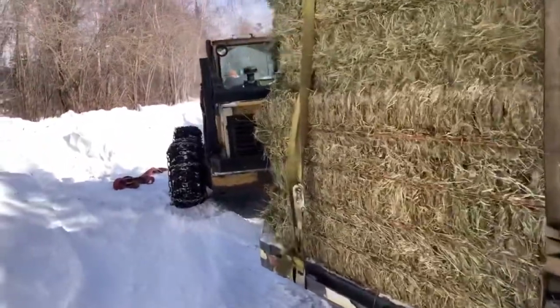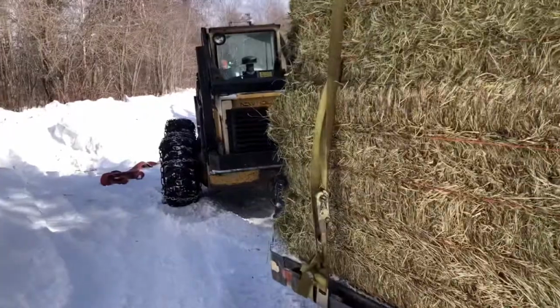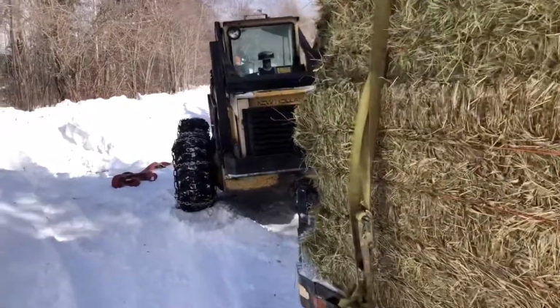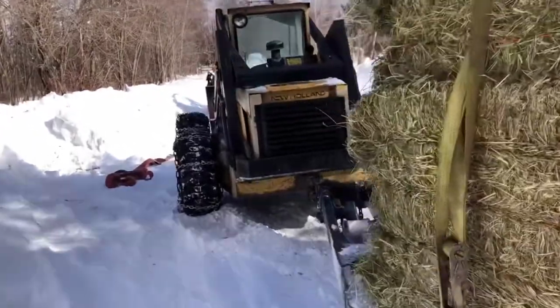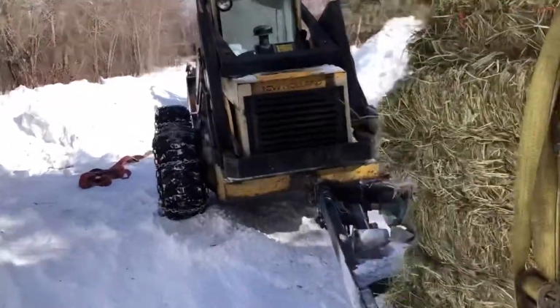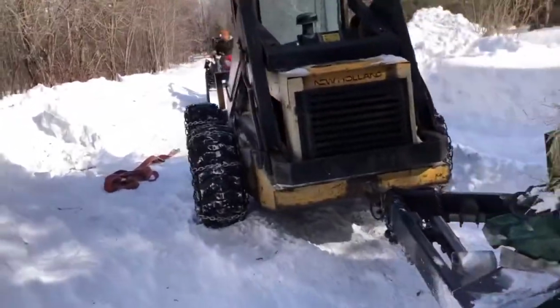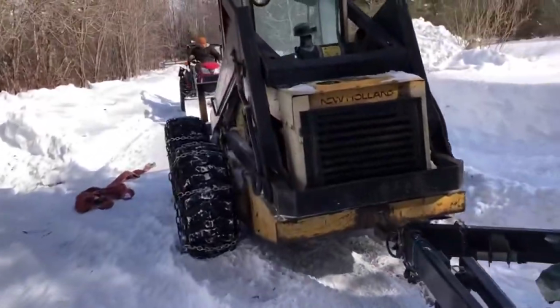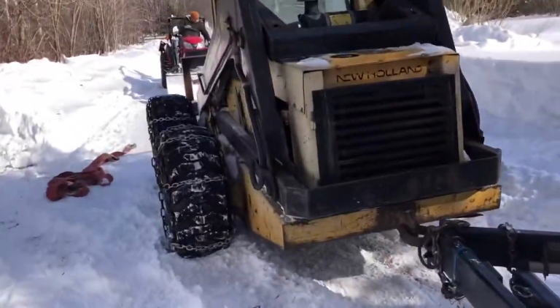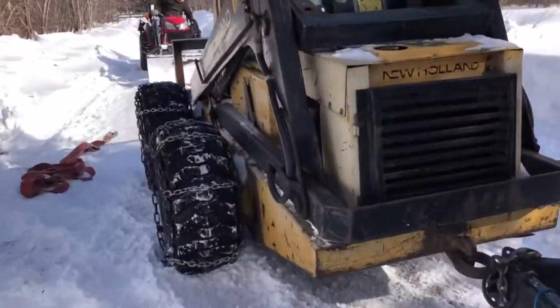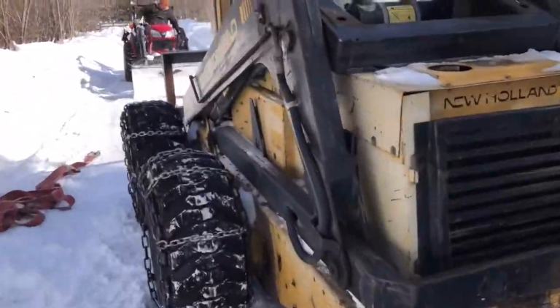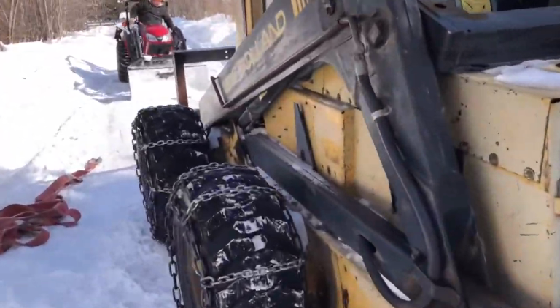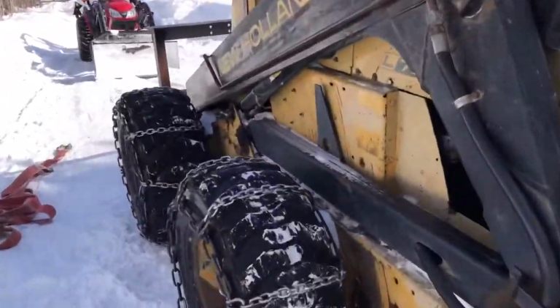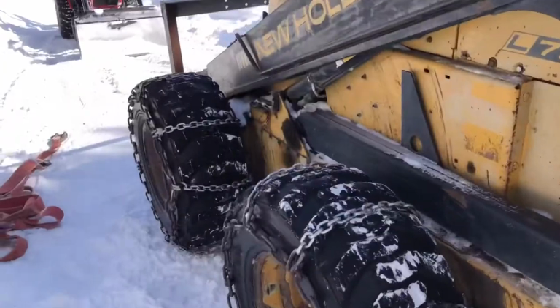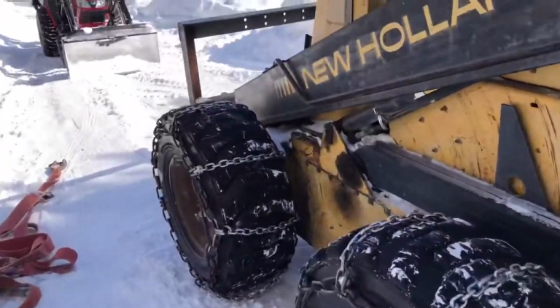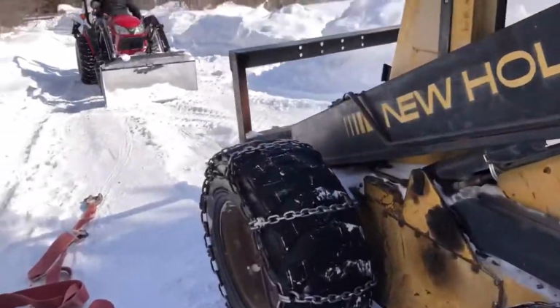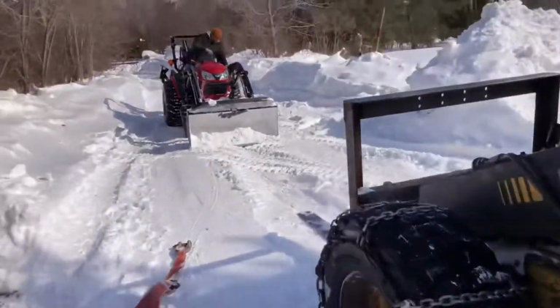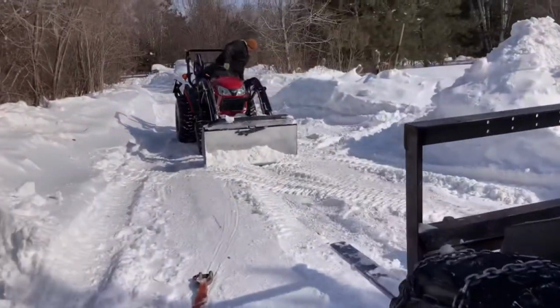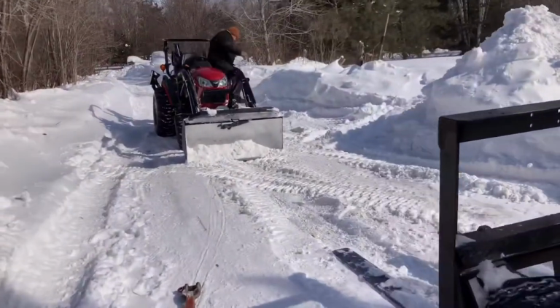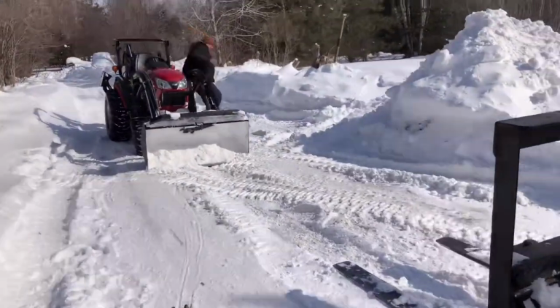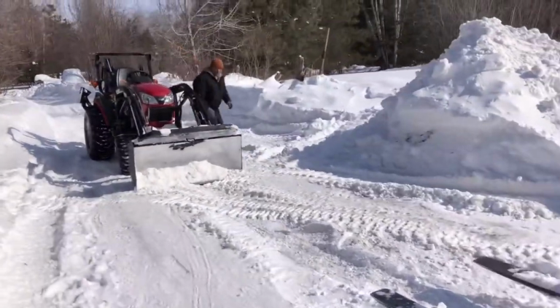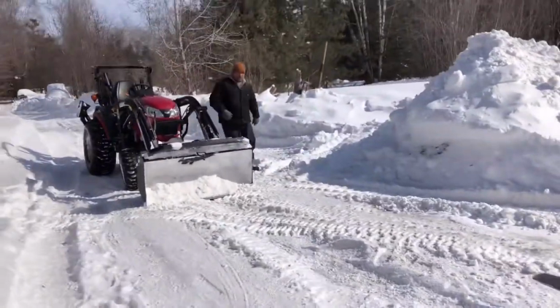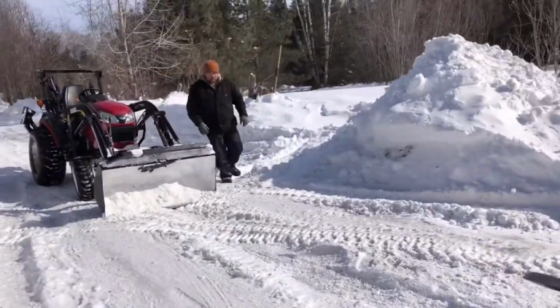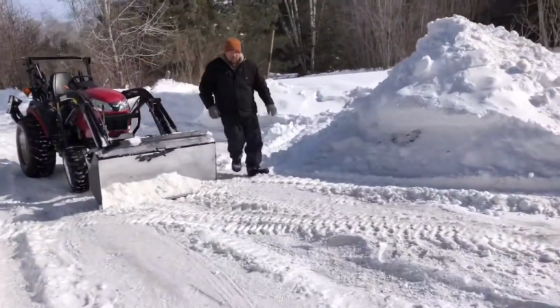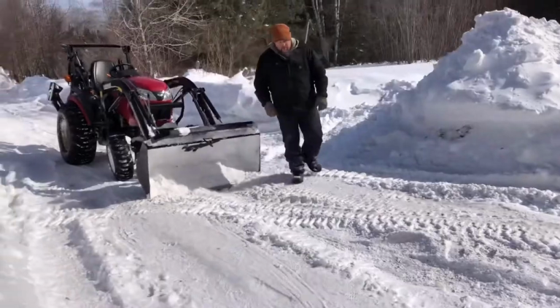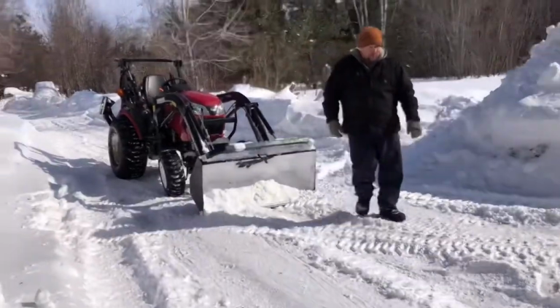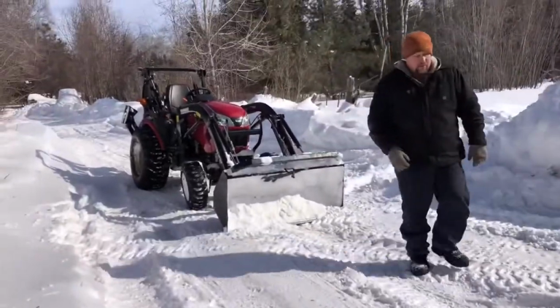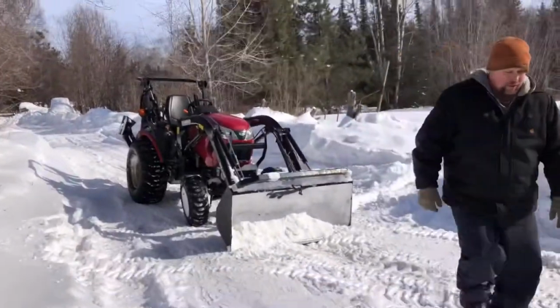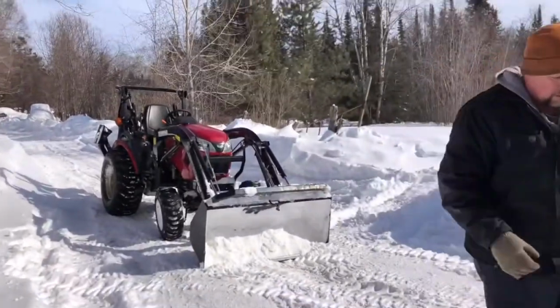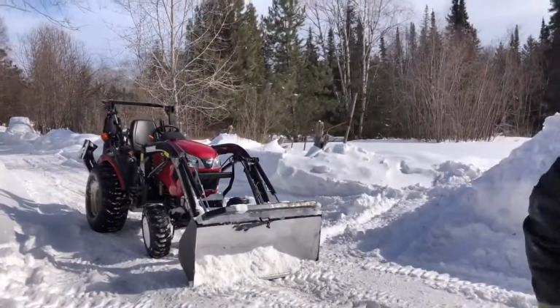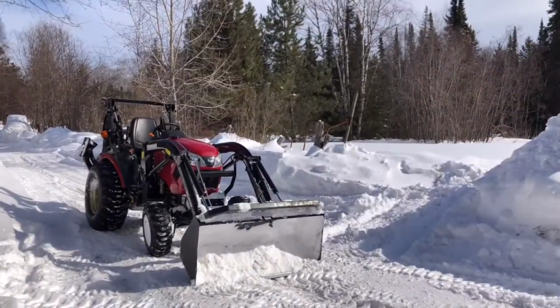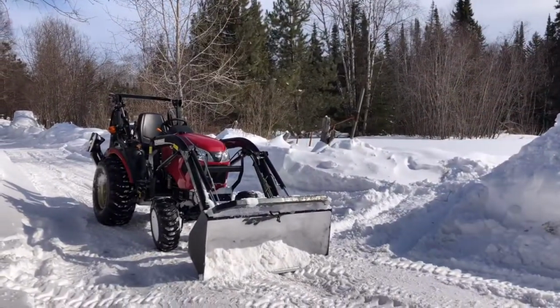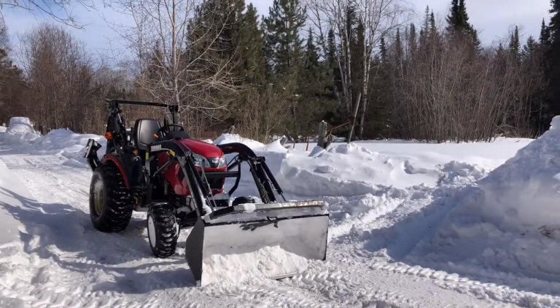Well, the load is too heavy for the skid steer. Fun! So now we're moving on to the tractor. We're going to clear up a little bit of snow there. The Yanmar will pull us out.